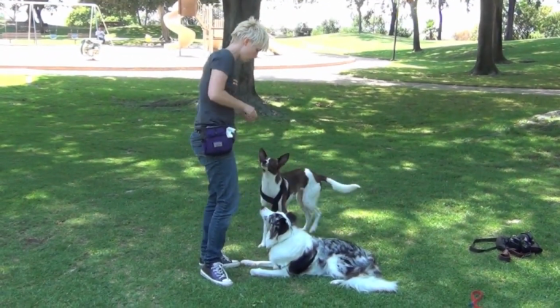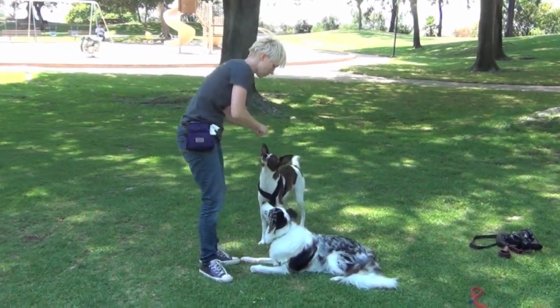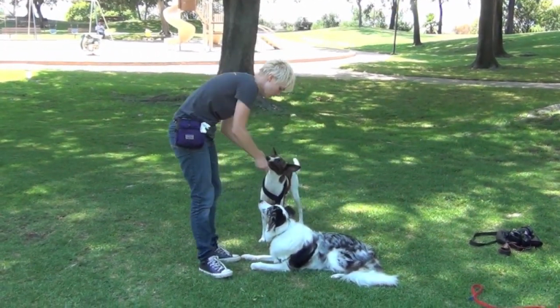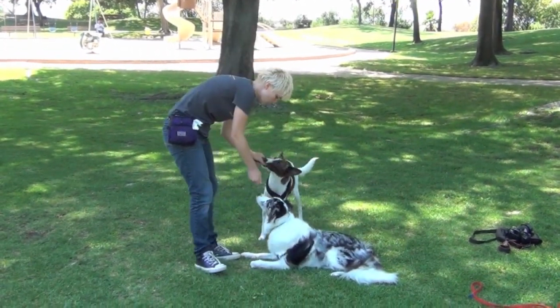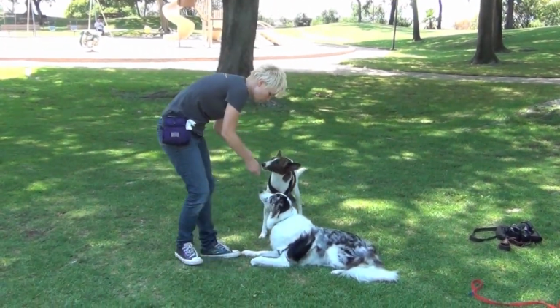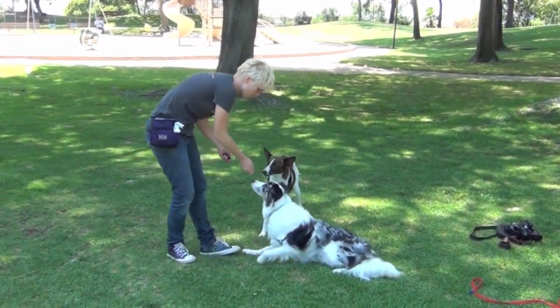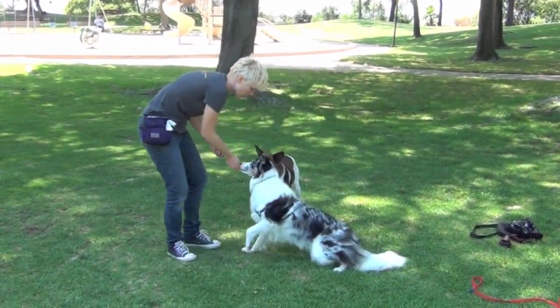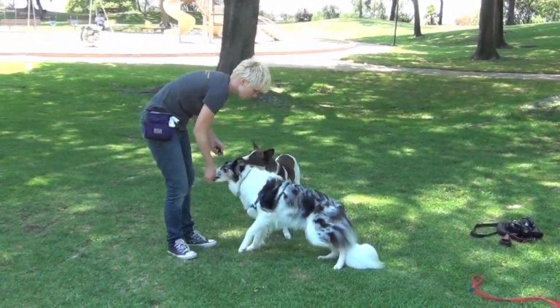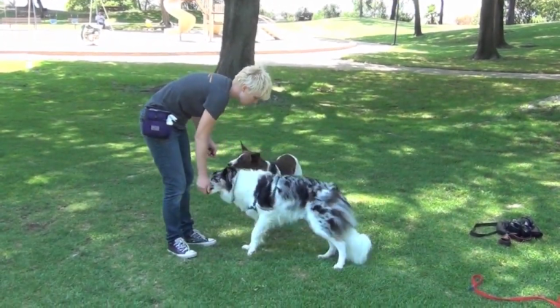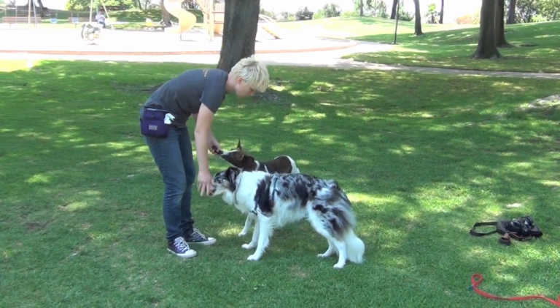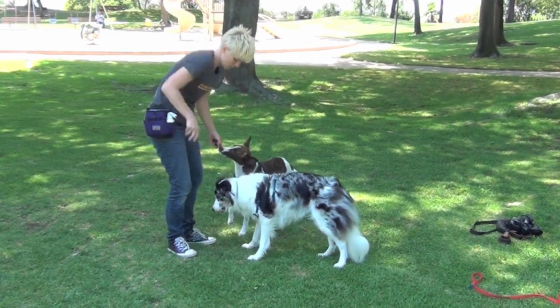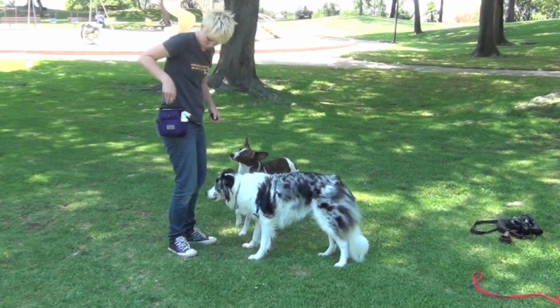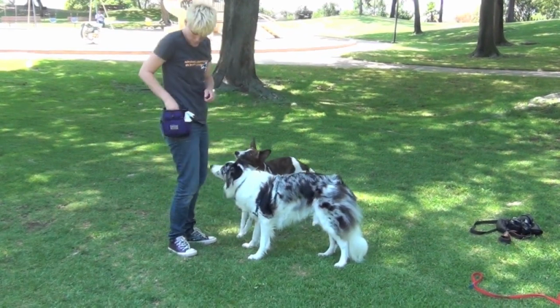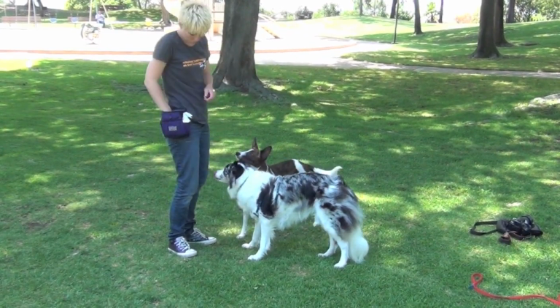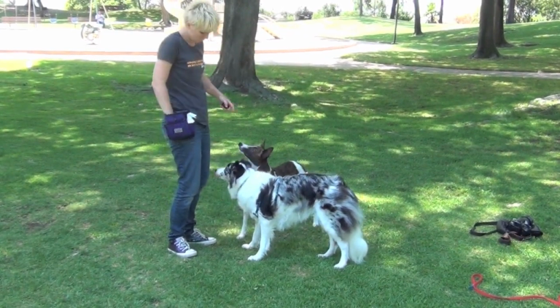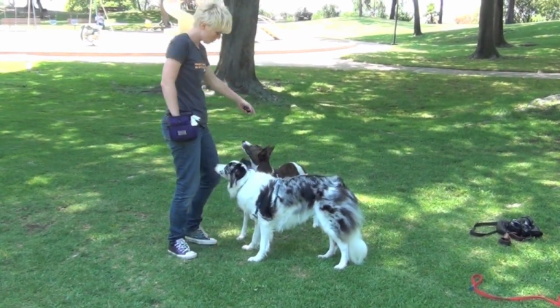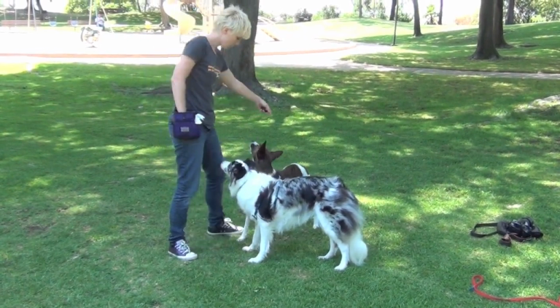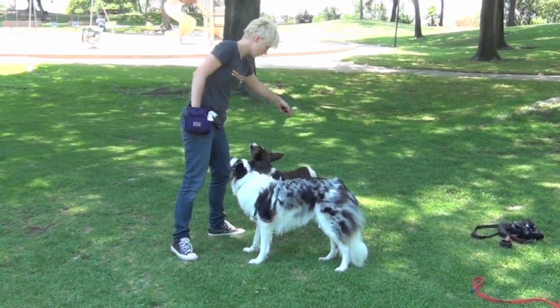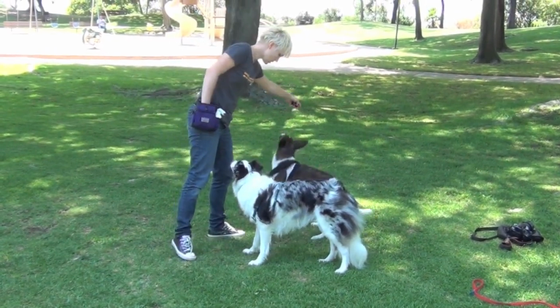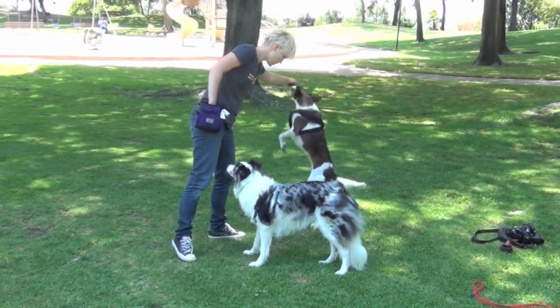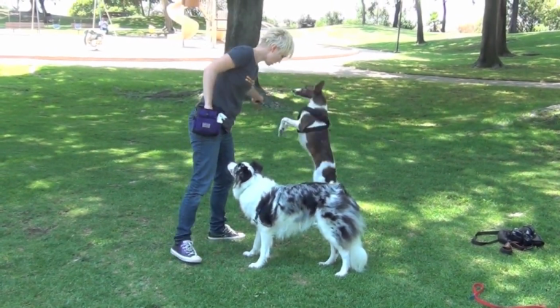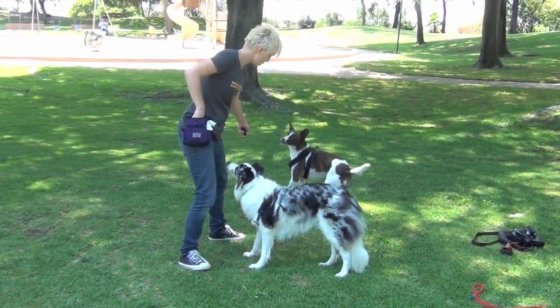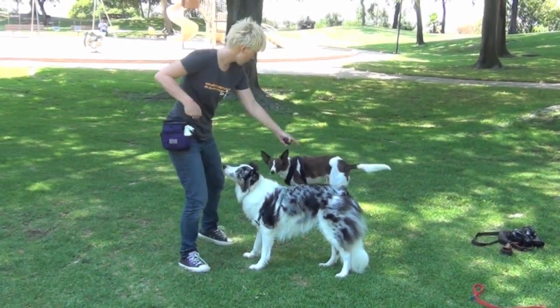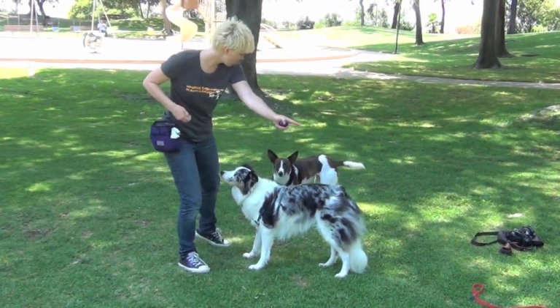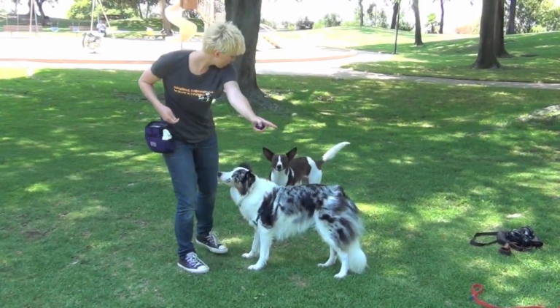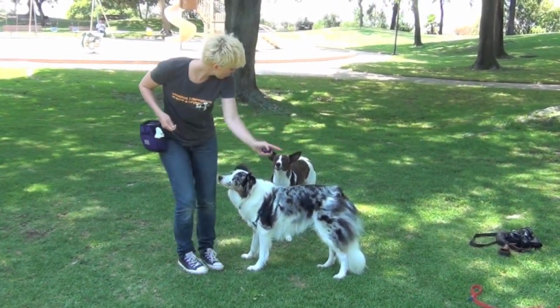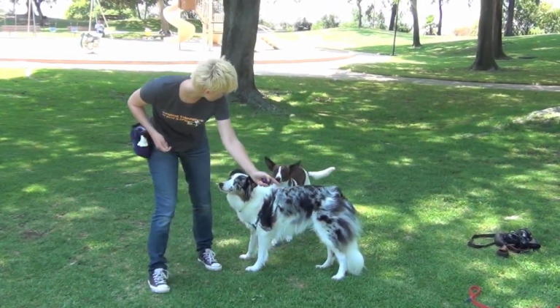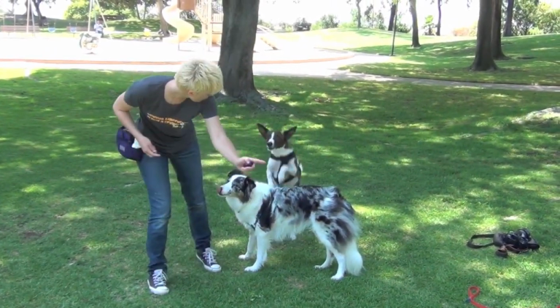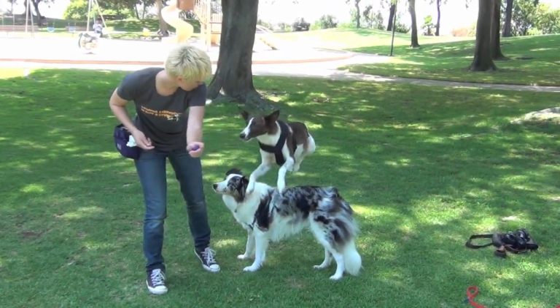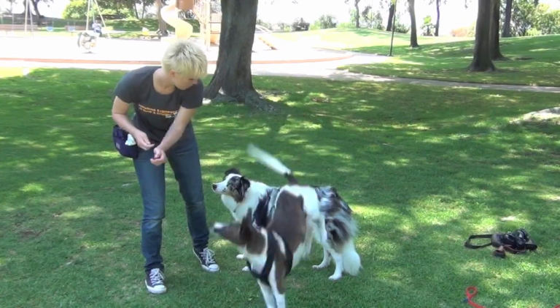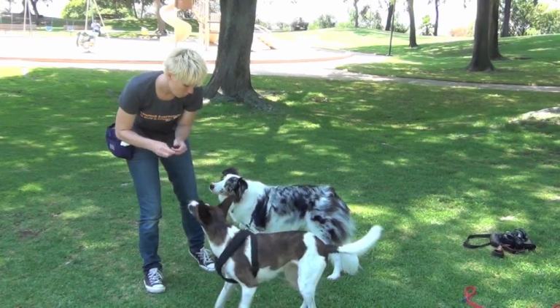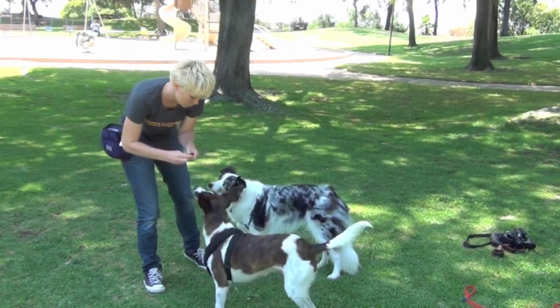Awesome. [Live demo: verbal cues given during the behavior — "push," "stand," "wait," "hump."] Awesome.